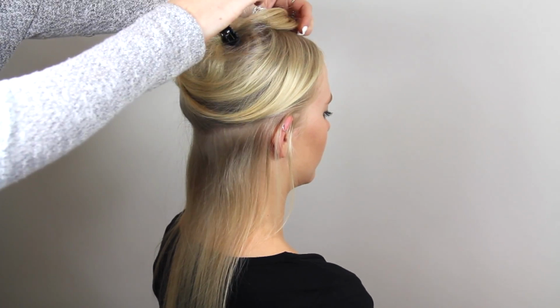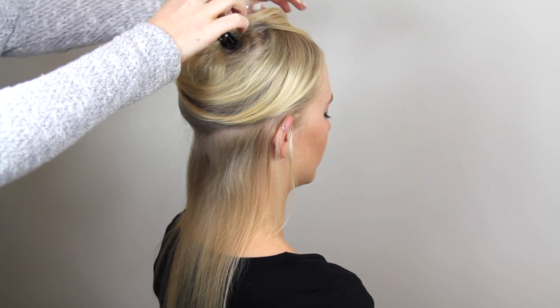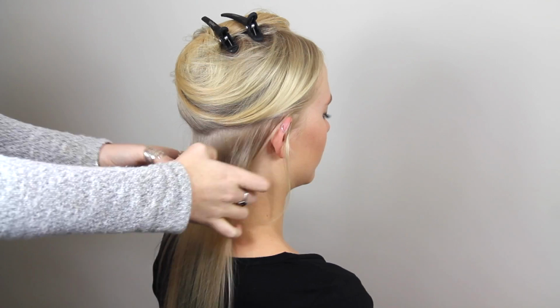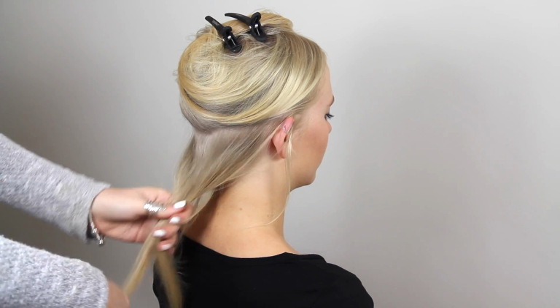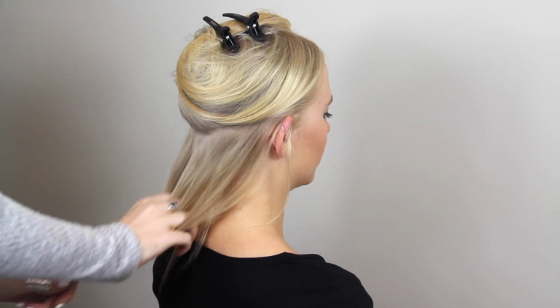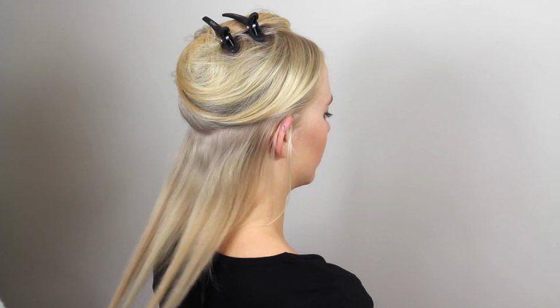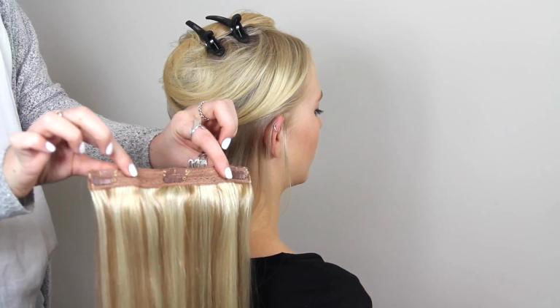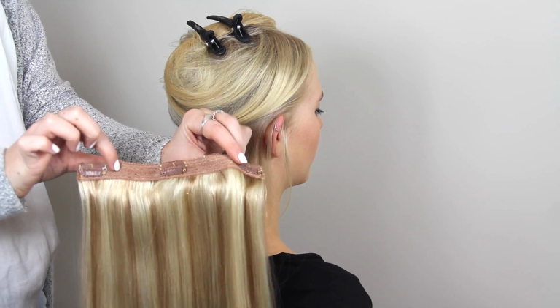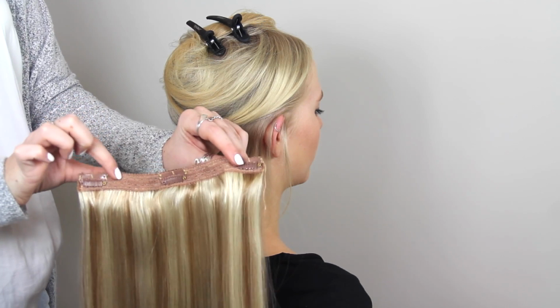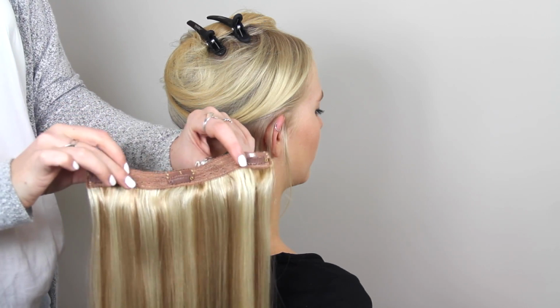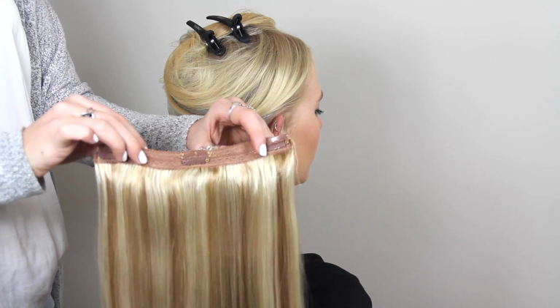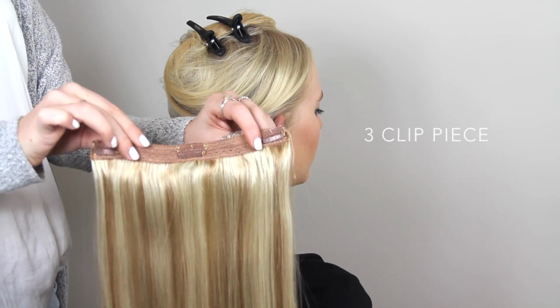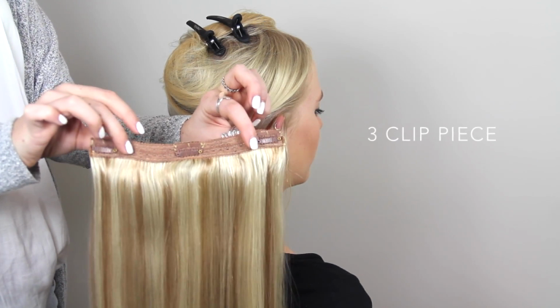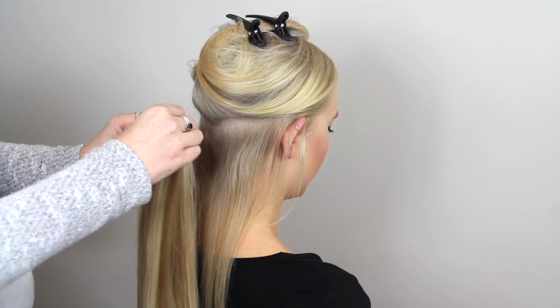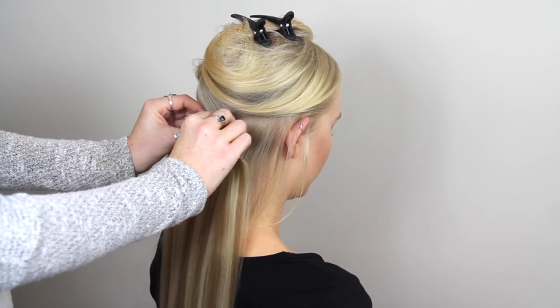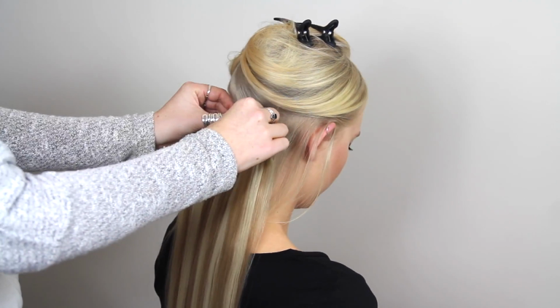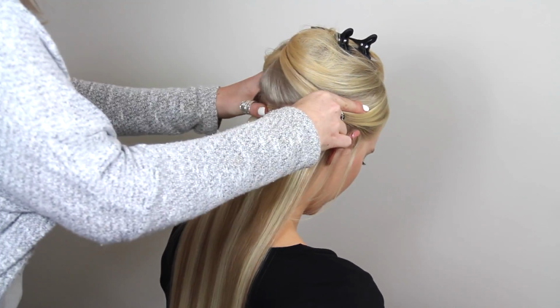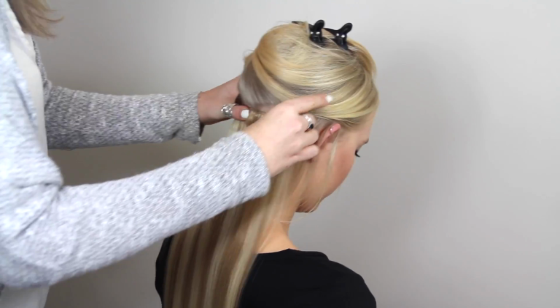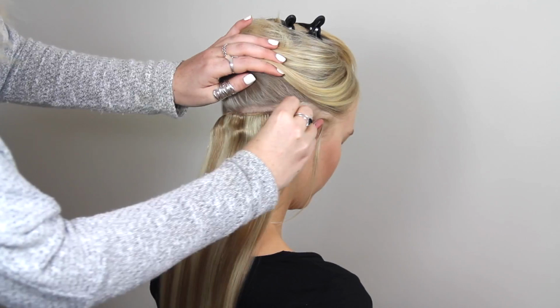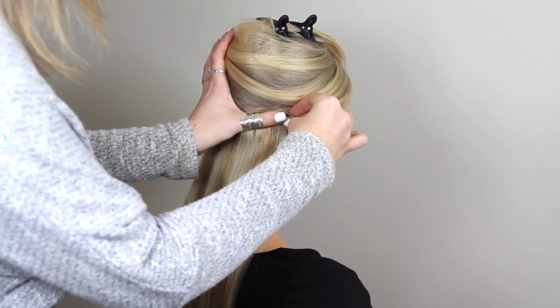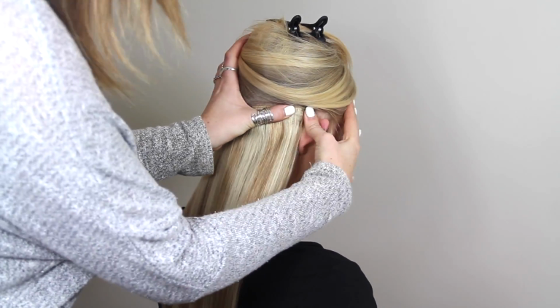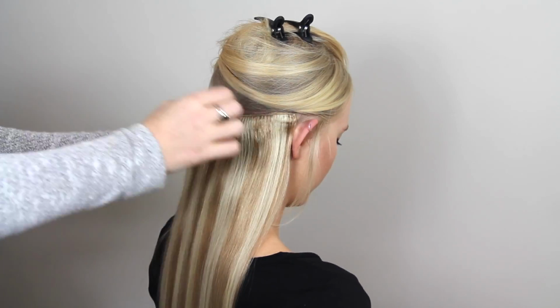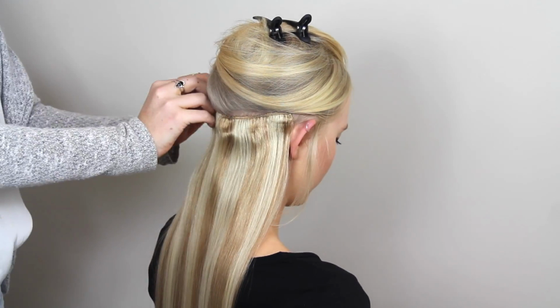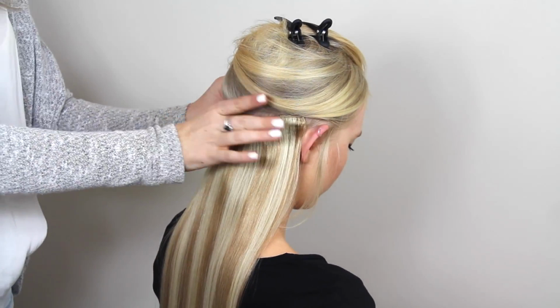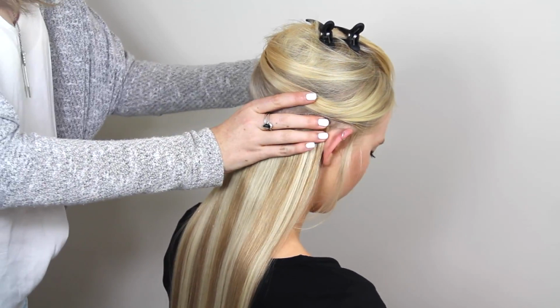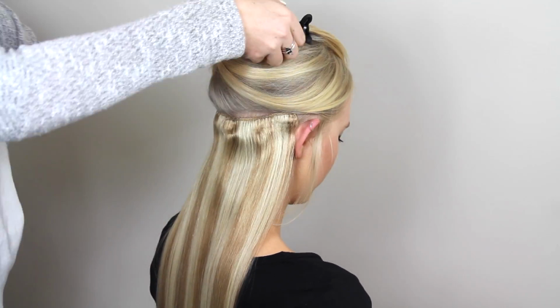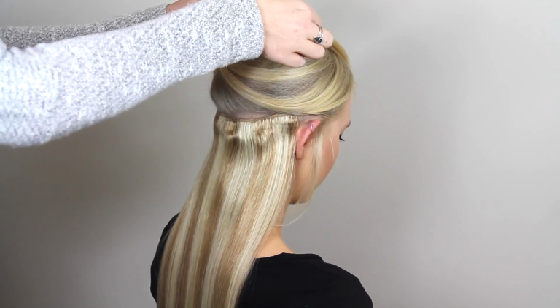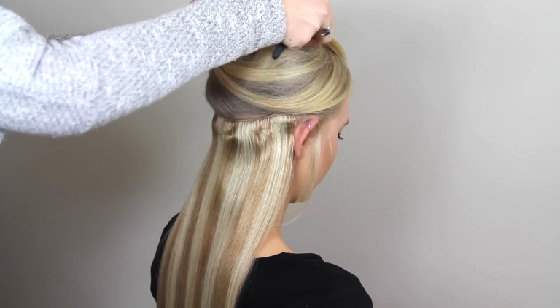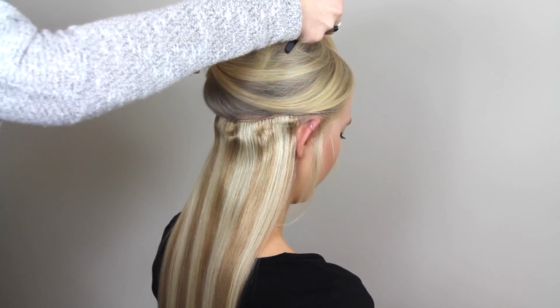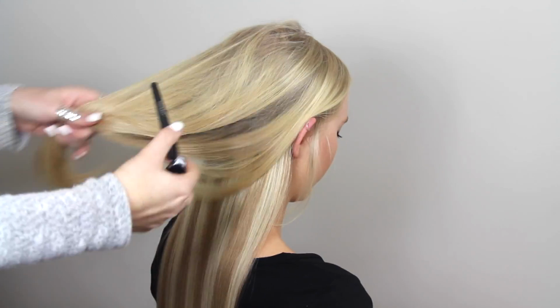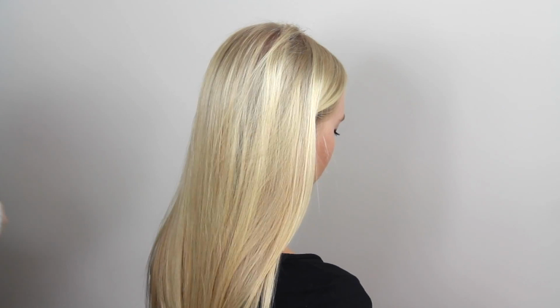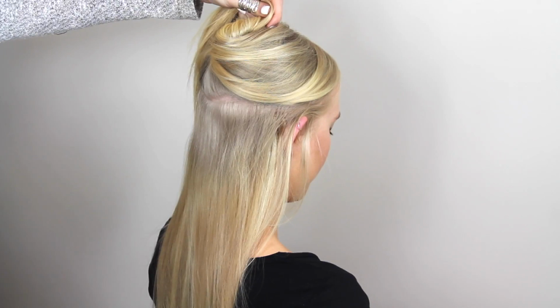Segment your hair roughly at the top of your ear and clip this hair out of the way. Starting with the three-clip piece, pop open all three clips and, starting with the center clip, hook on and press in. Then do the same with the outer clips.